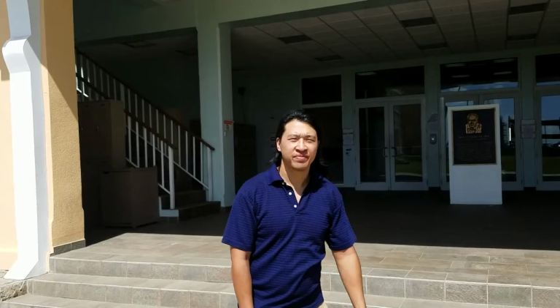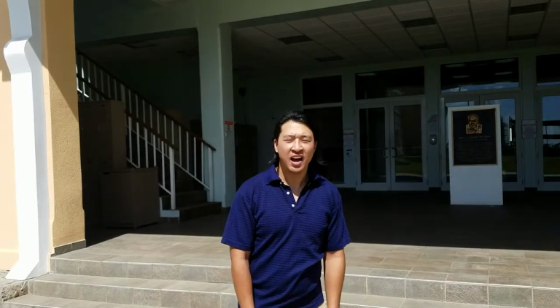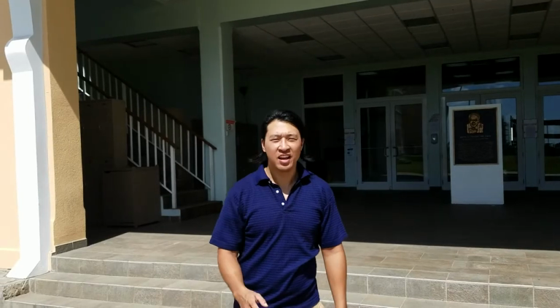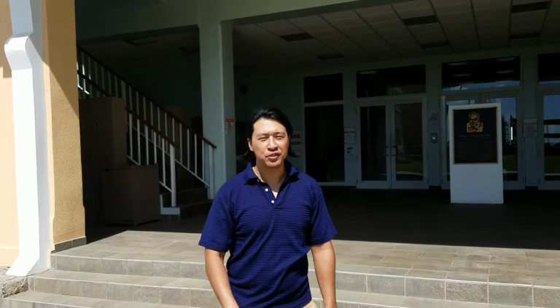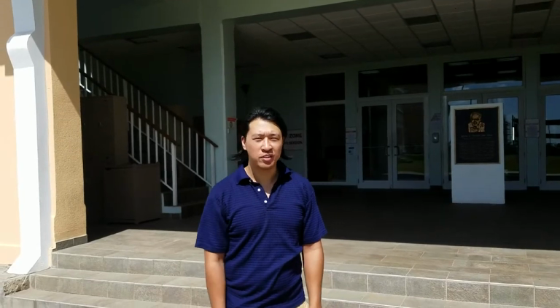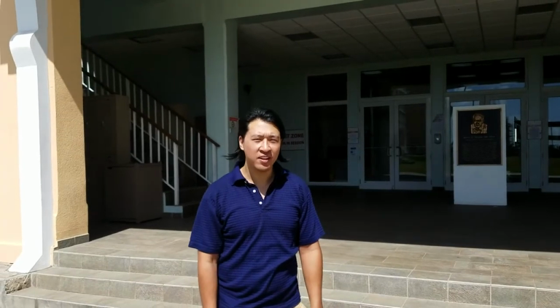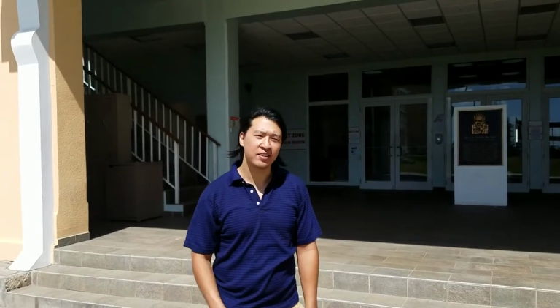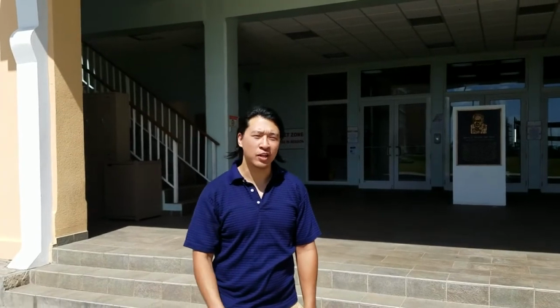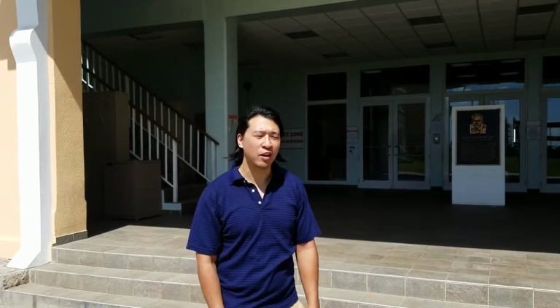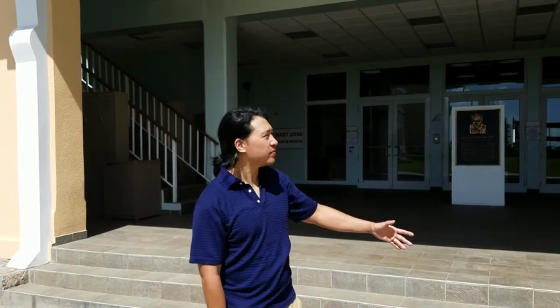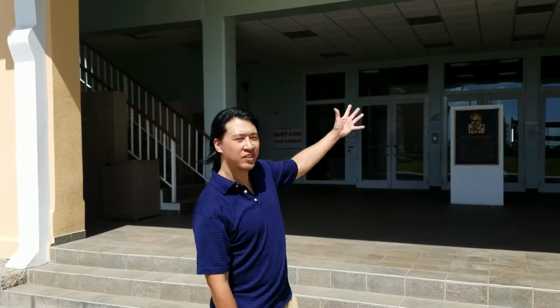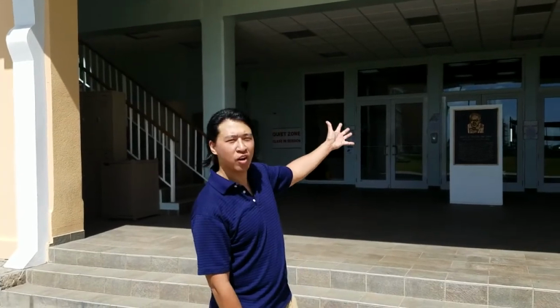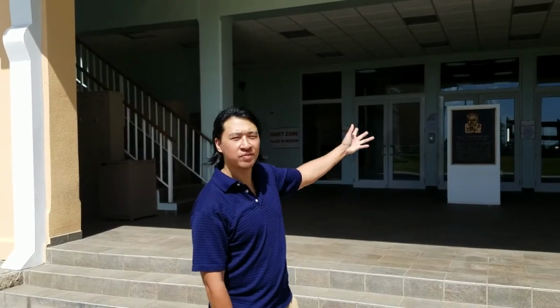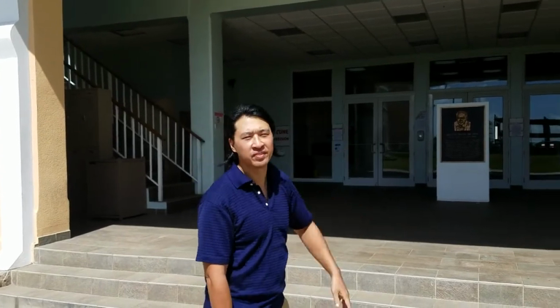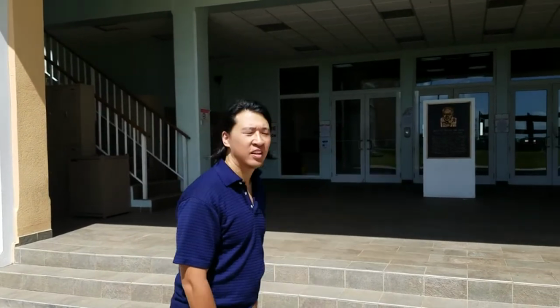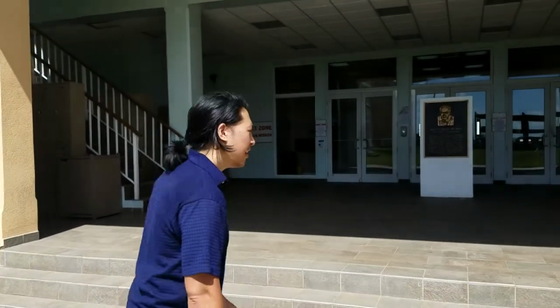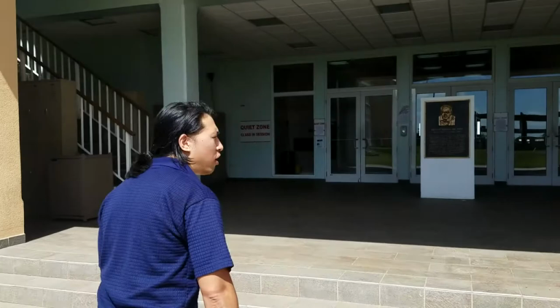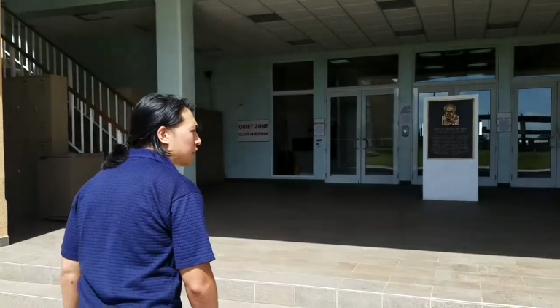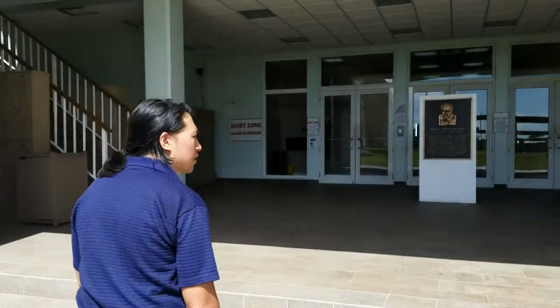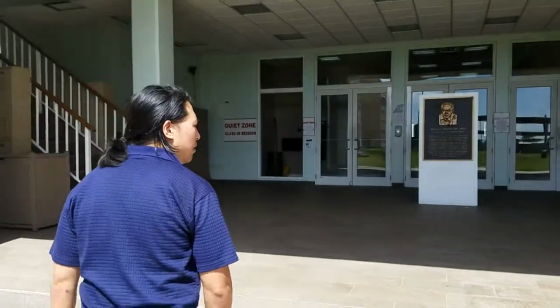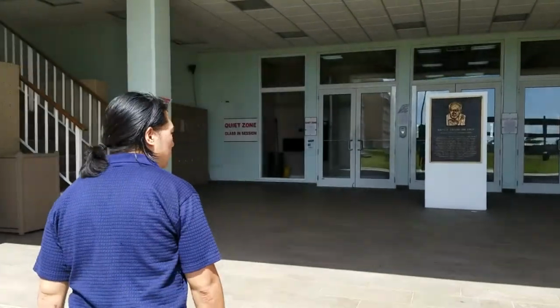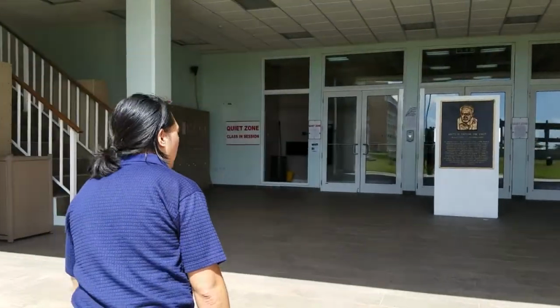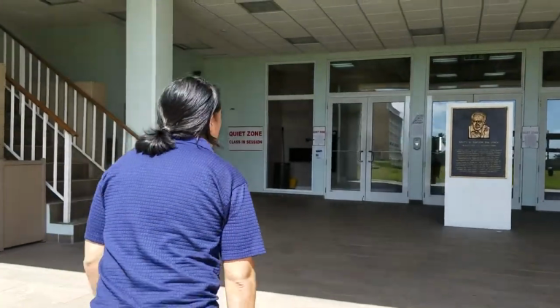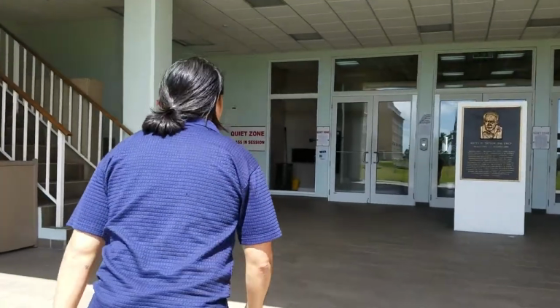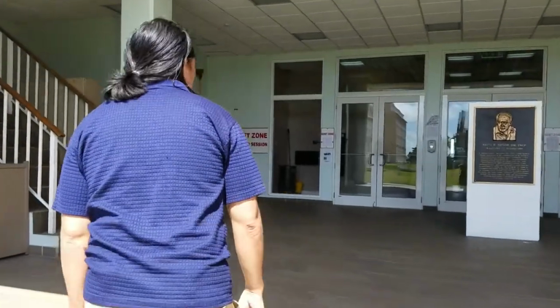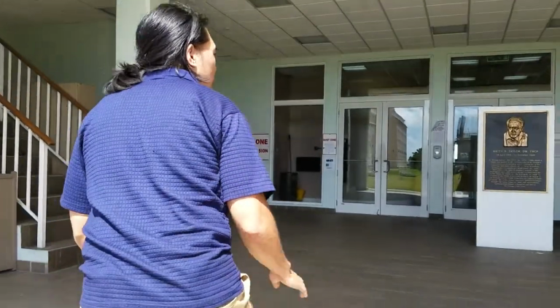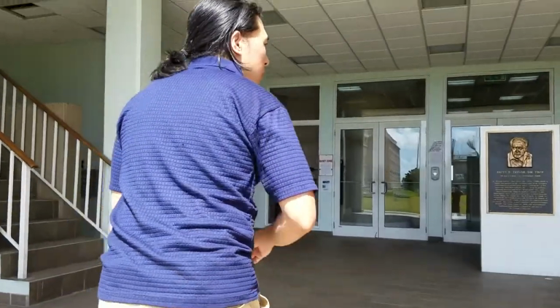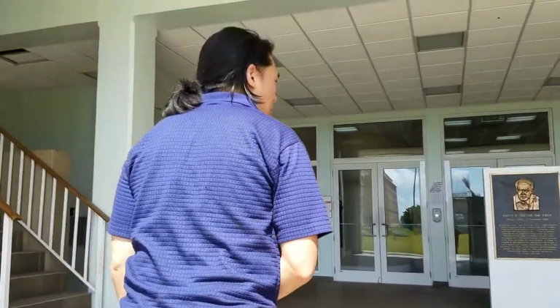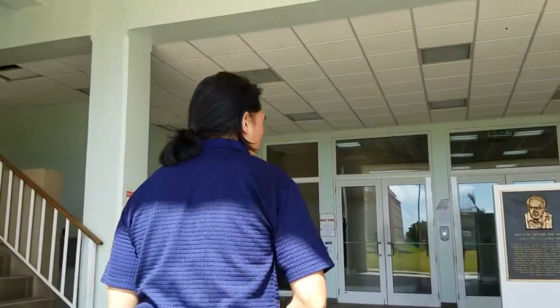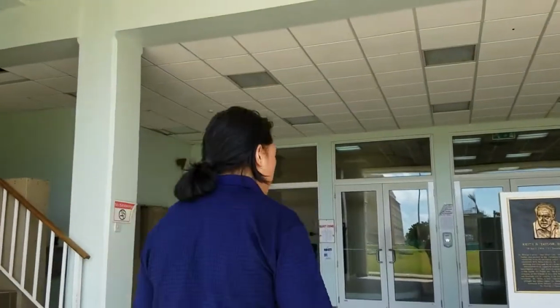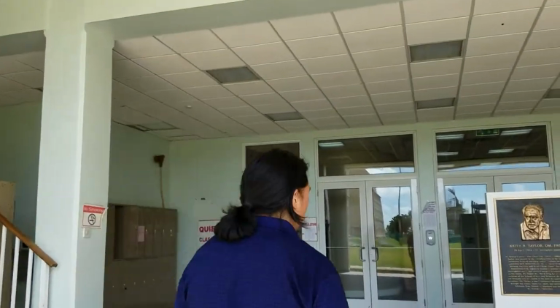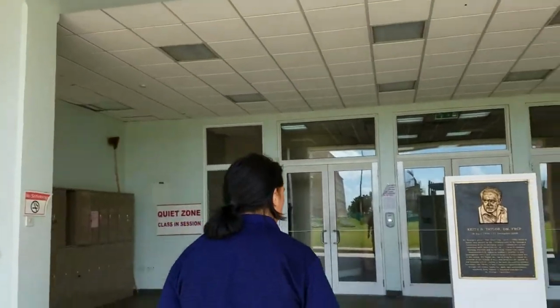Hi, this is Ed from SGU-TV, and today we're checking out Taylor Hall. Taylor Hall, I'd say, is the premier study space on campus.